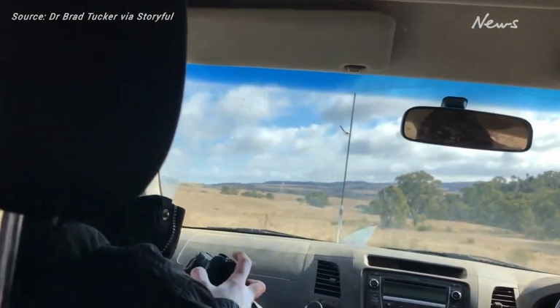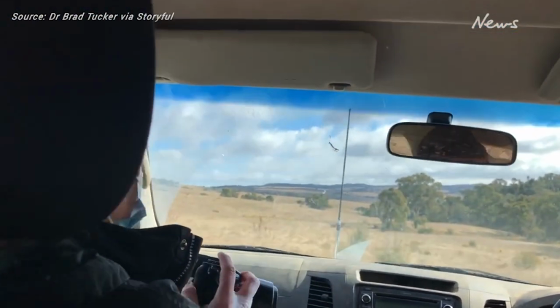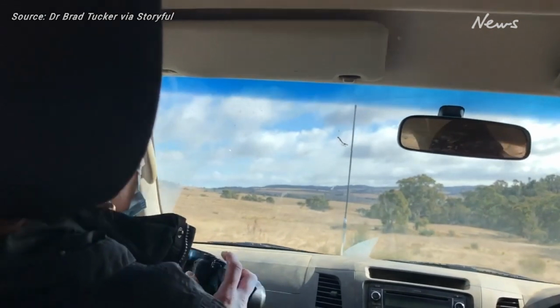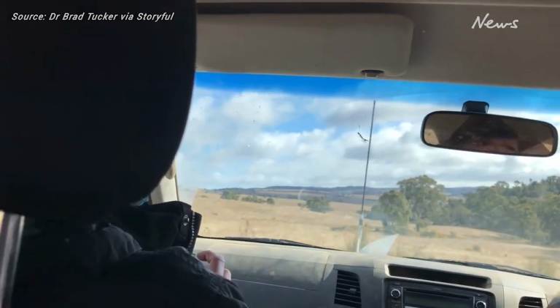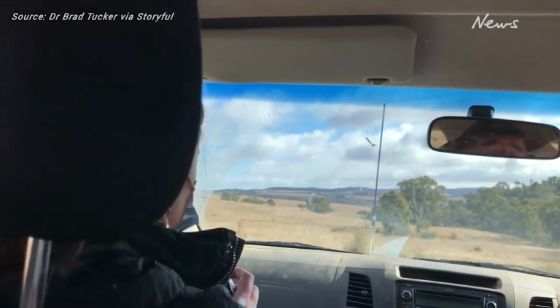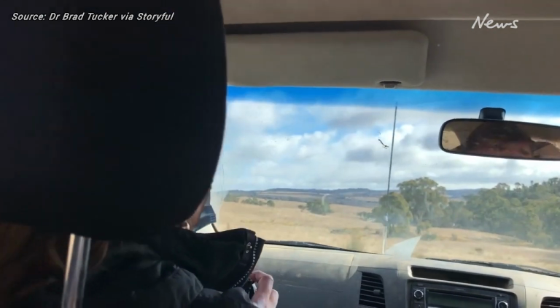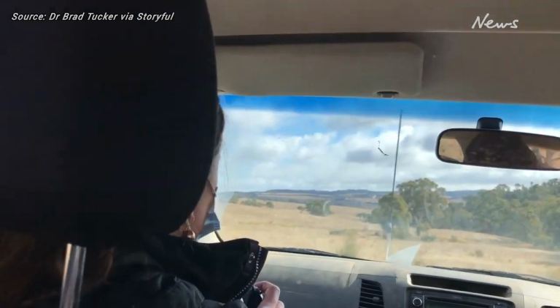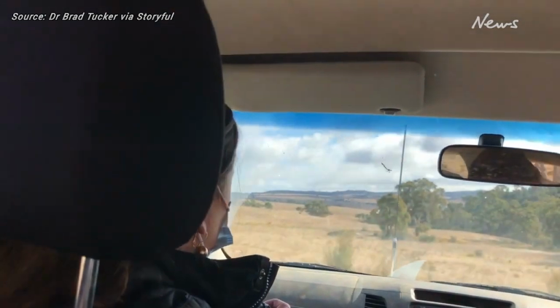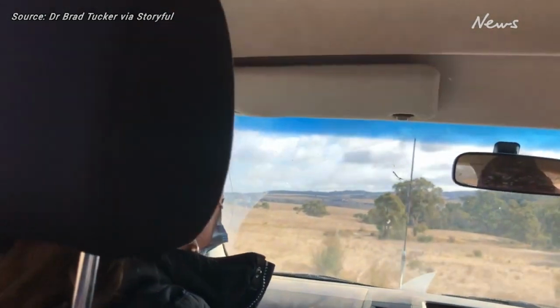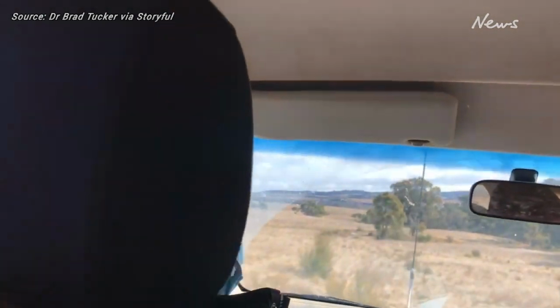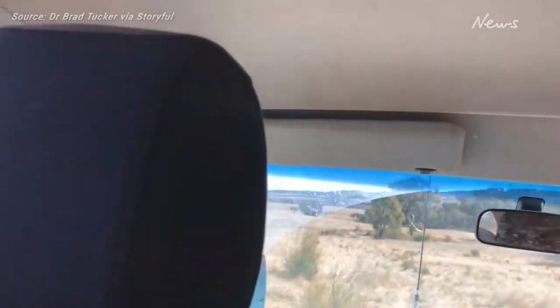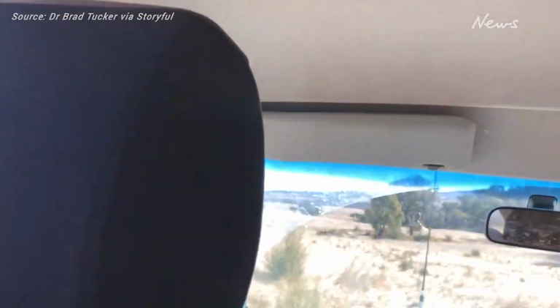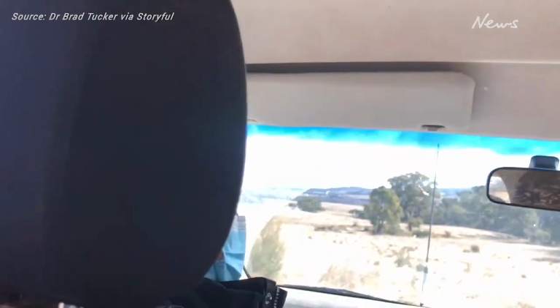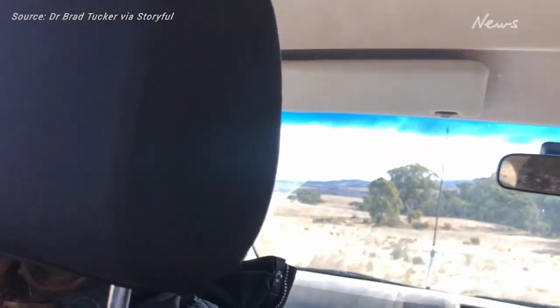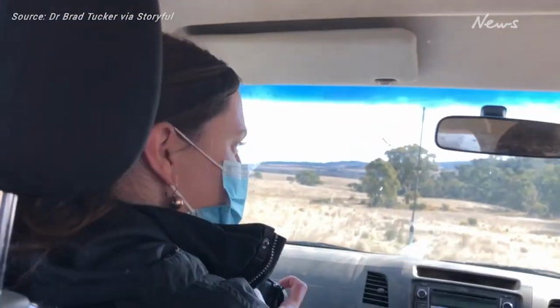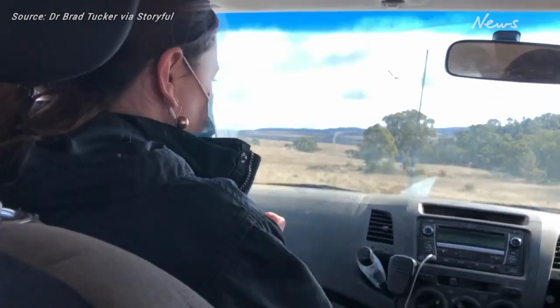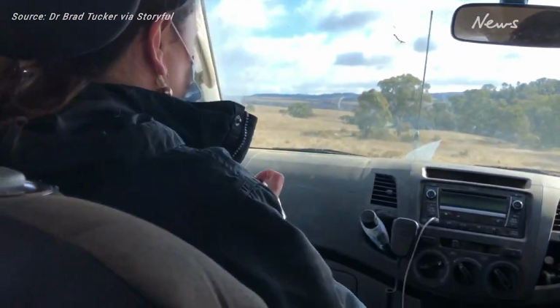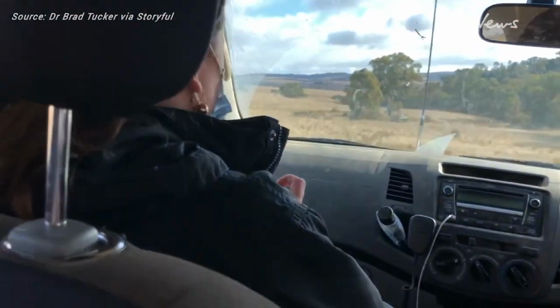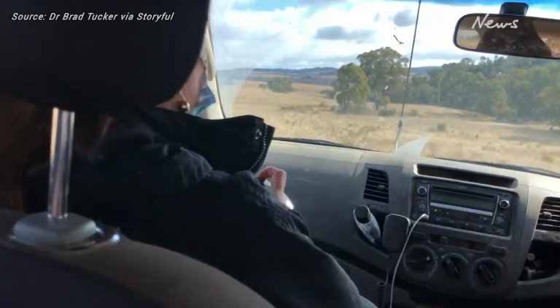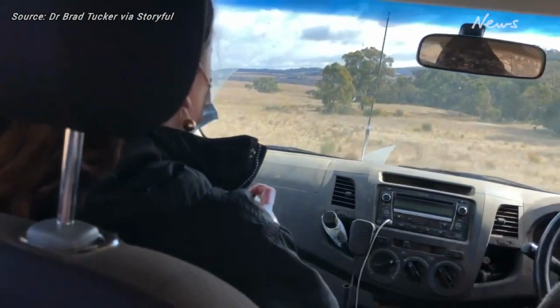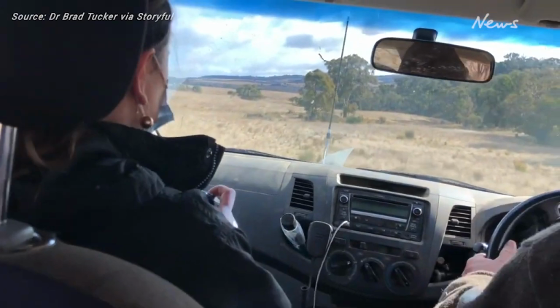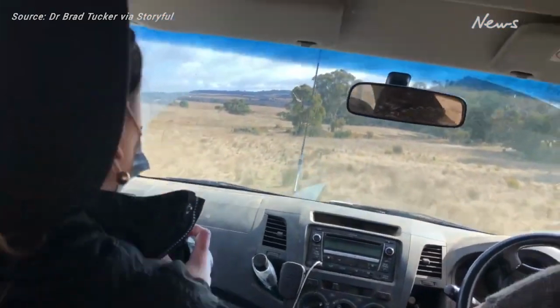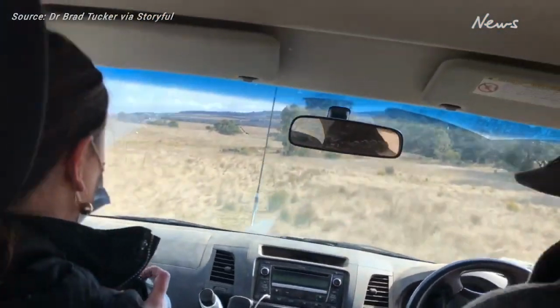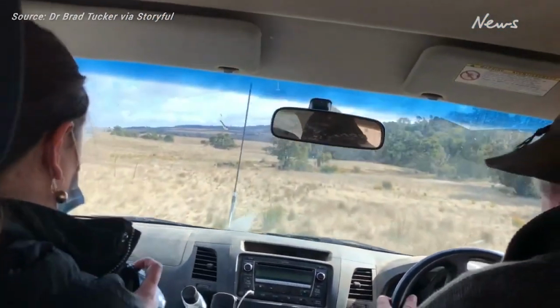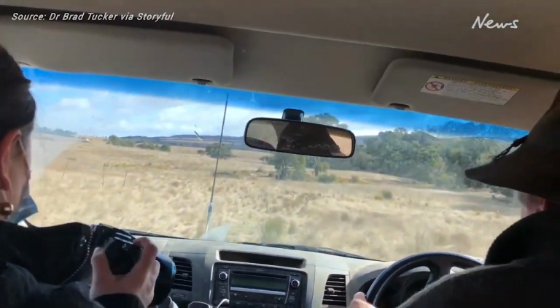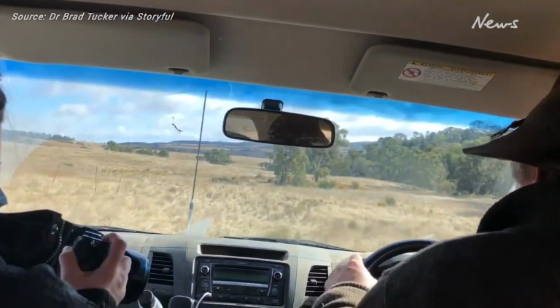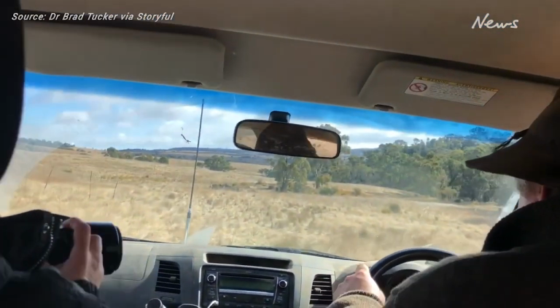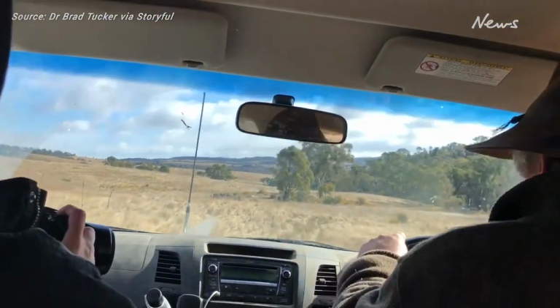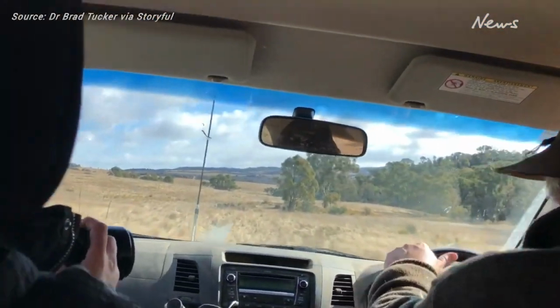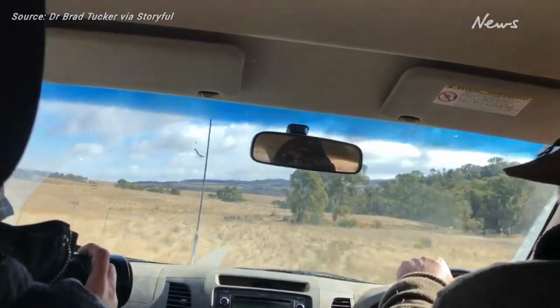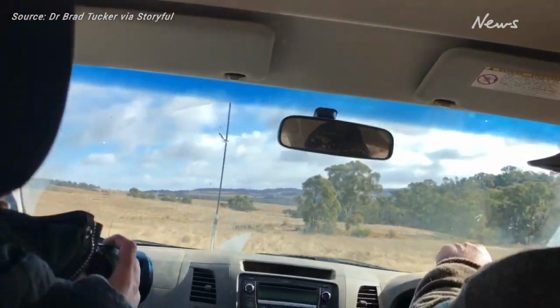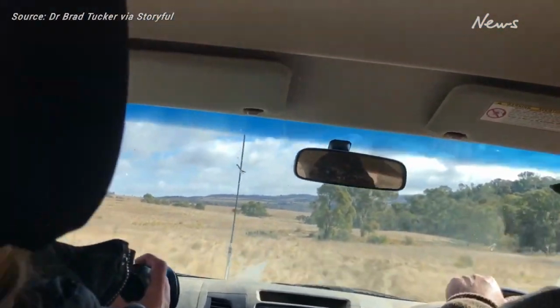But if I'd have seen that from here I wouldn't have took one bit of notice — I'd have thought, oh, that's an old burnt tree. Like, it wouldn't even tweak to me that it would be something like that. As you said, there's not a crater.